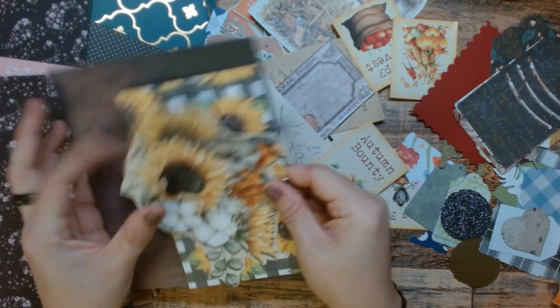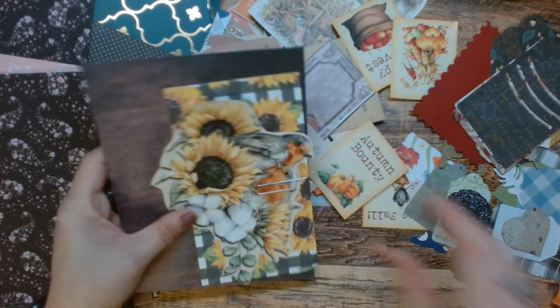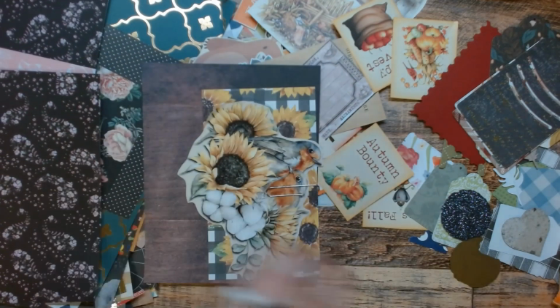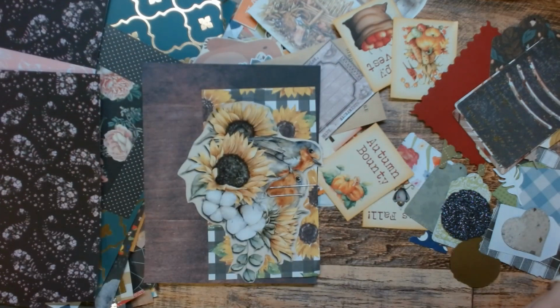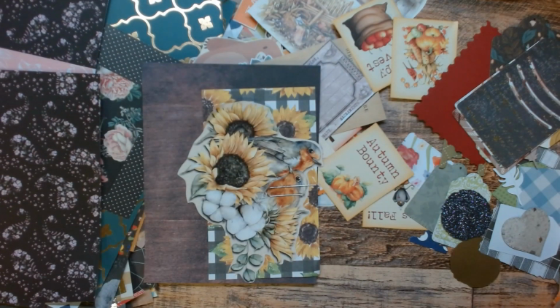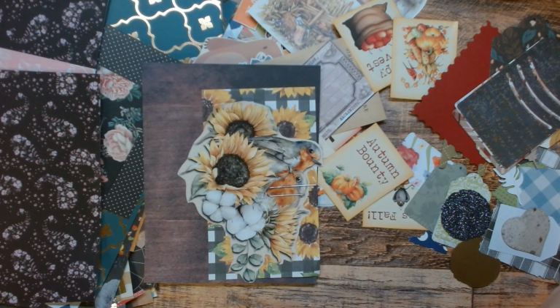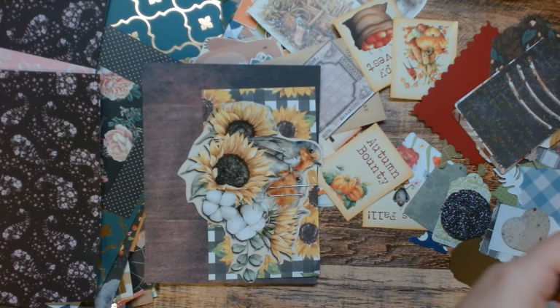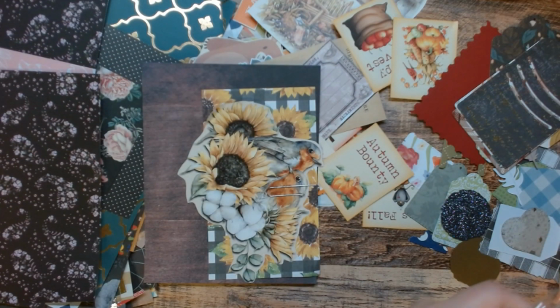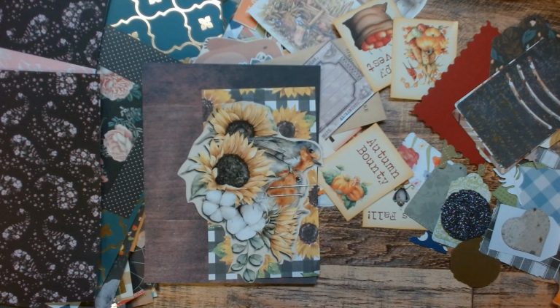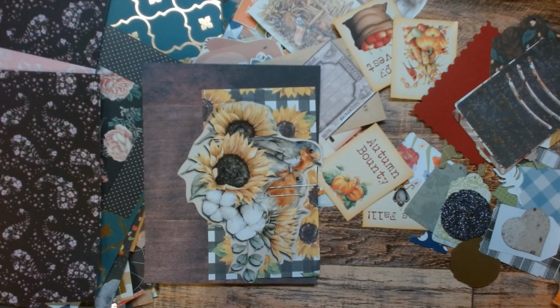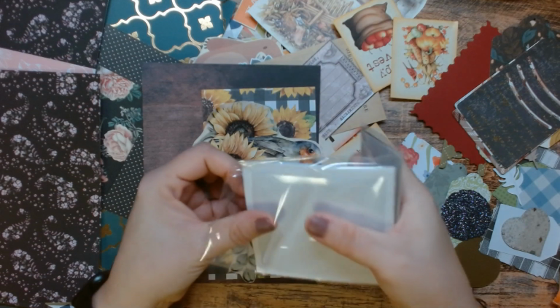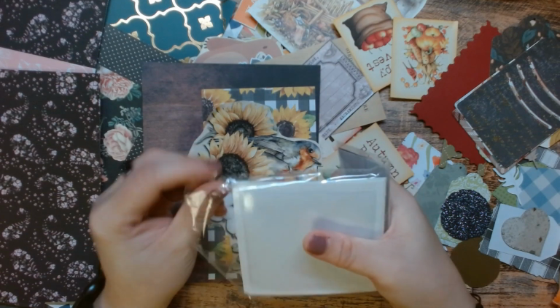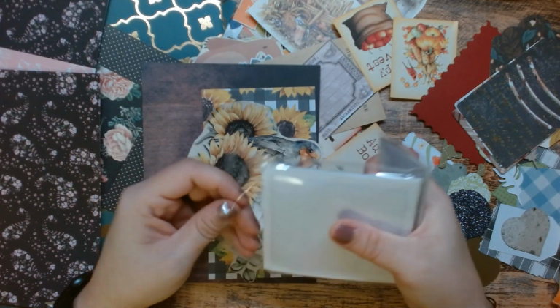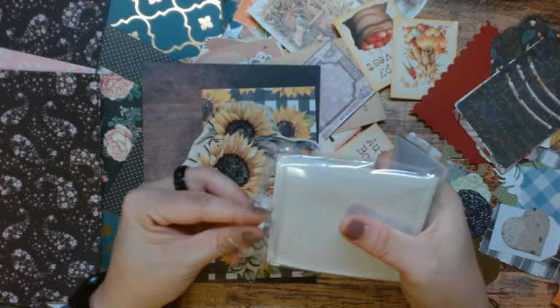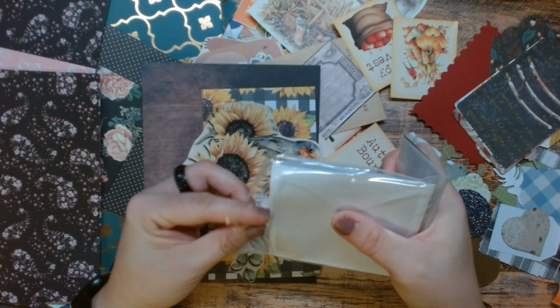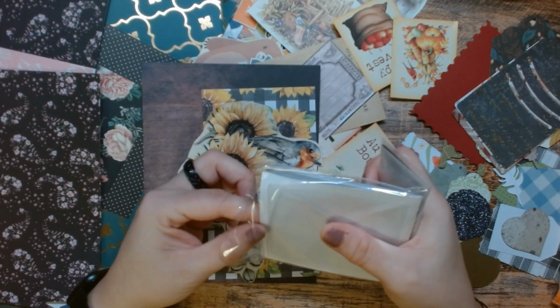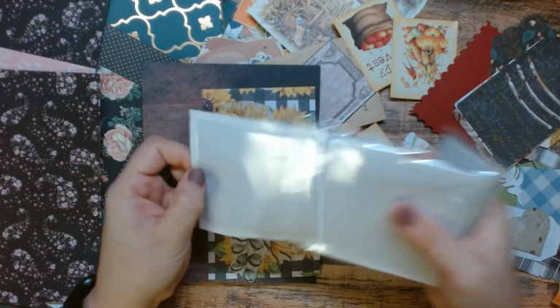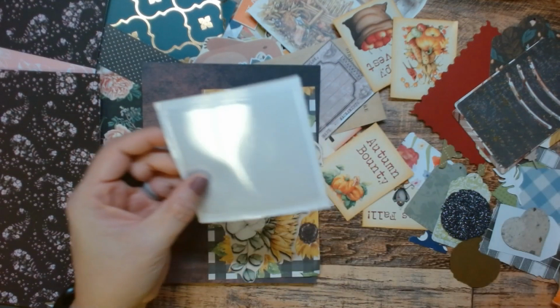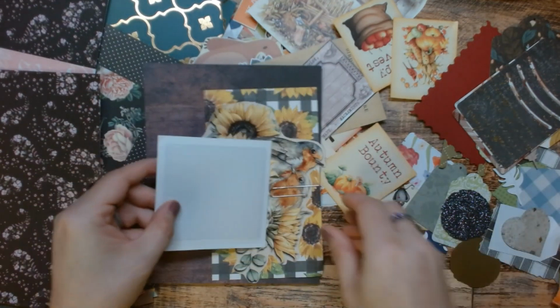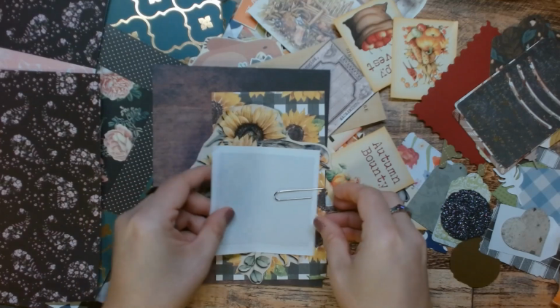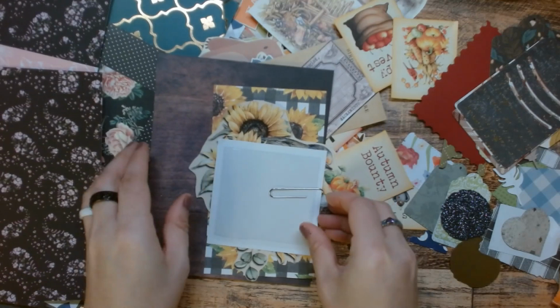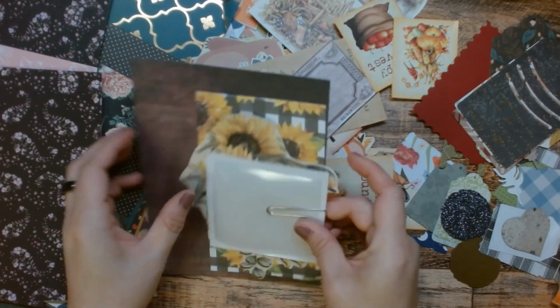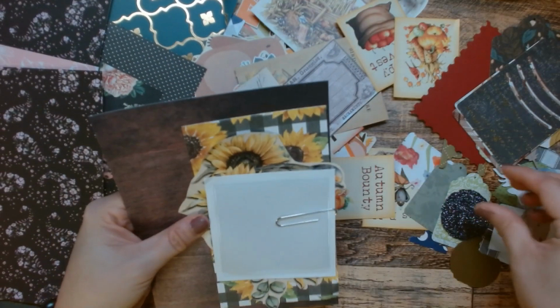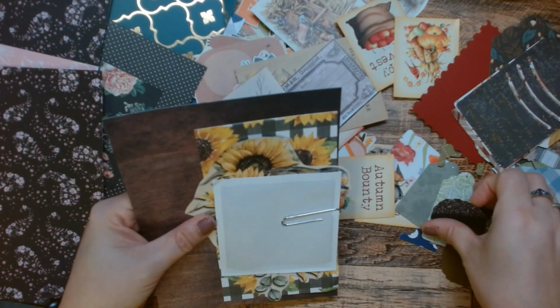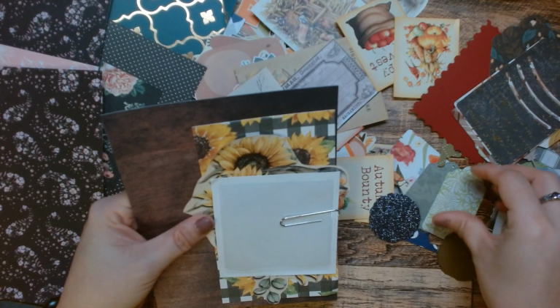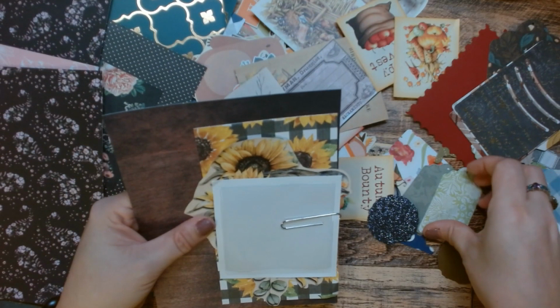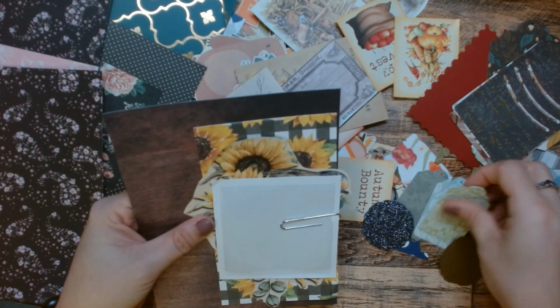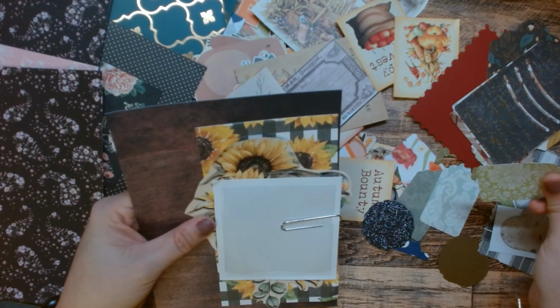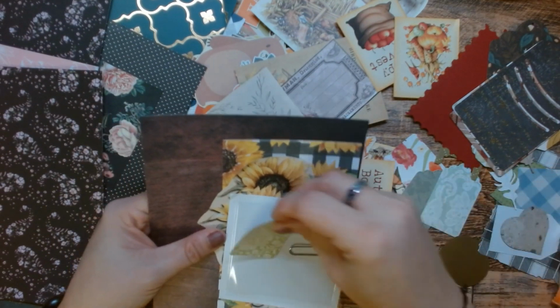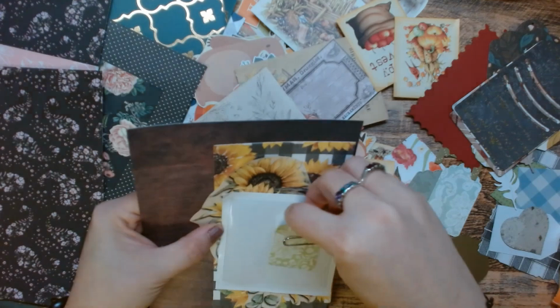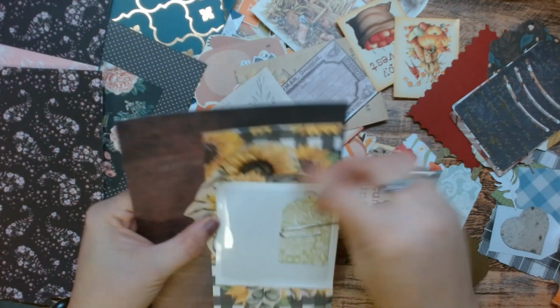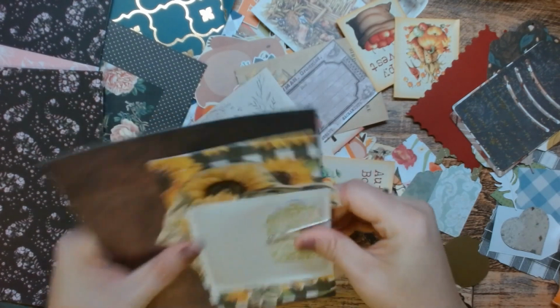All right, we have this guy here. I'll just use this, and then maybe a clear pocket. These pockets I get from Target, from the Bullseye Playground. And this little tag here.